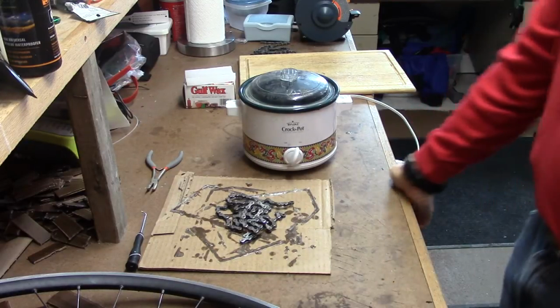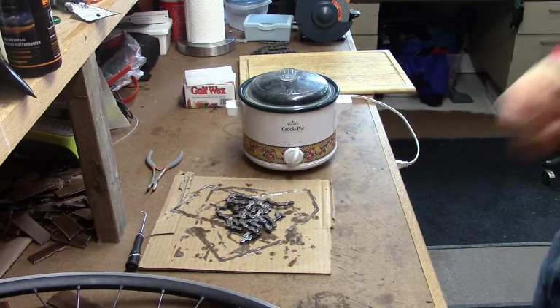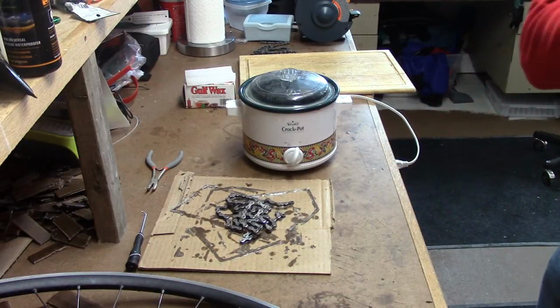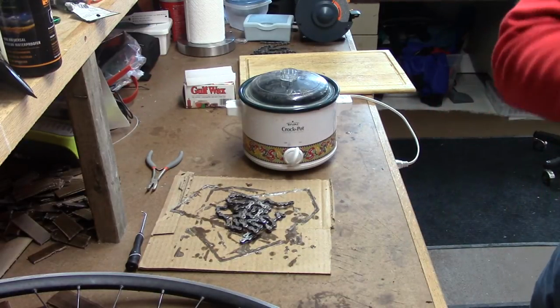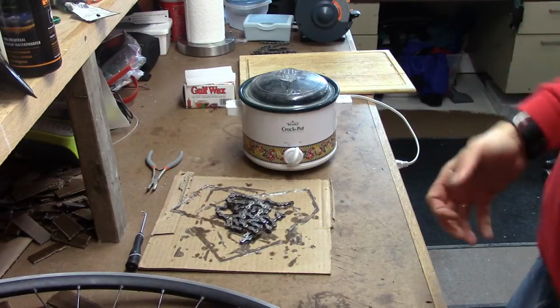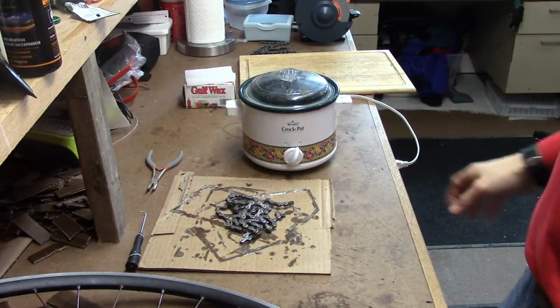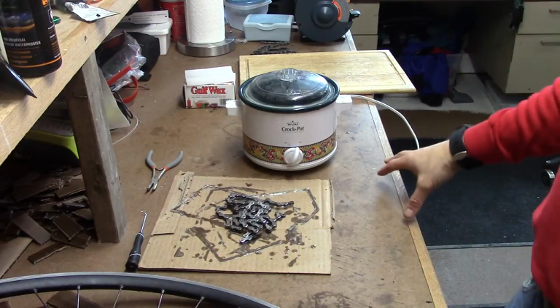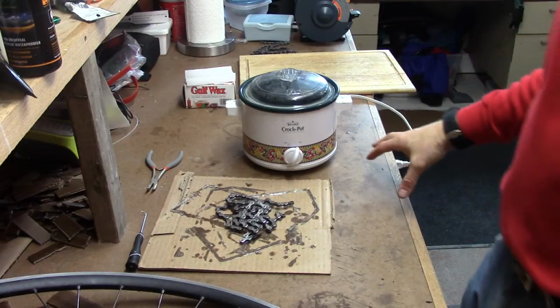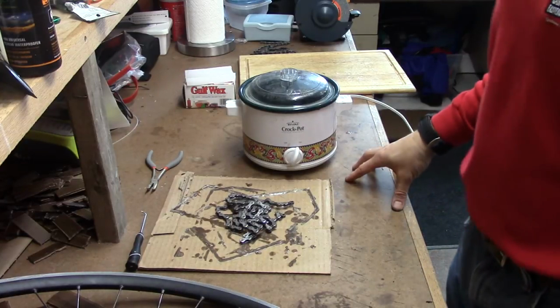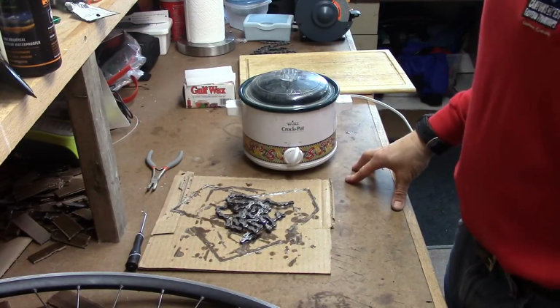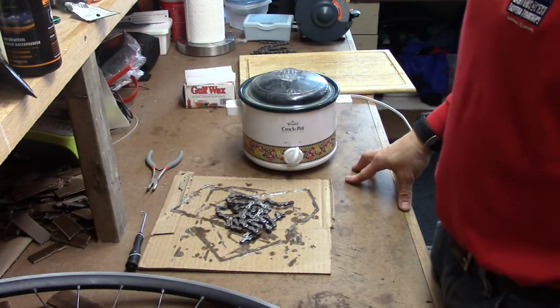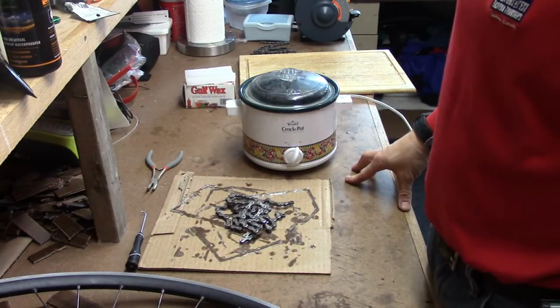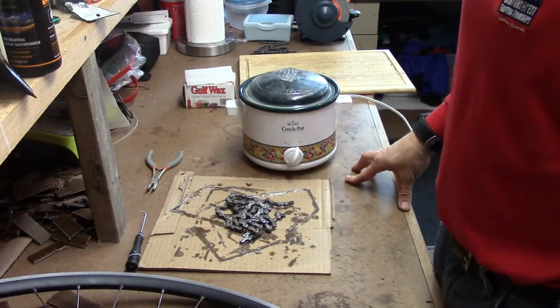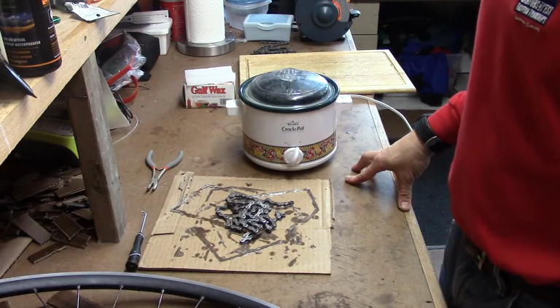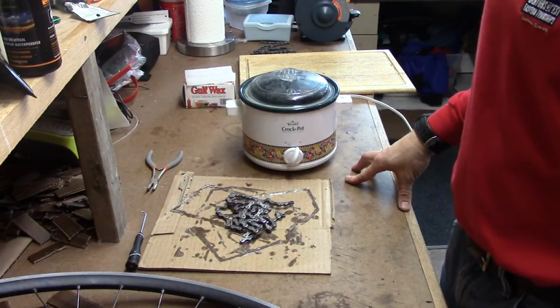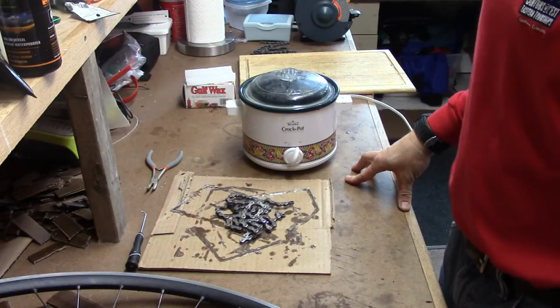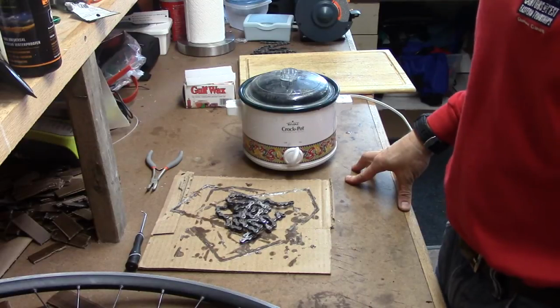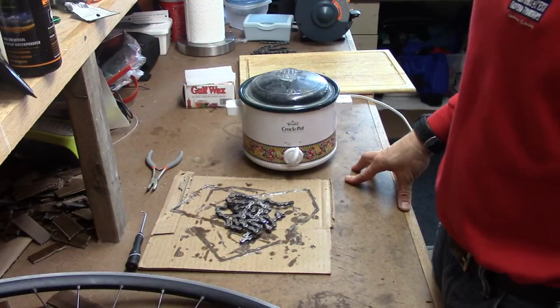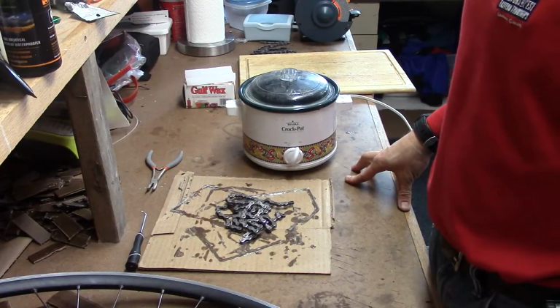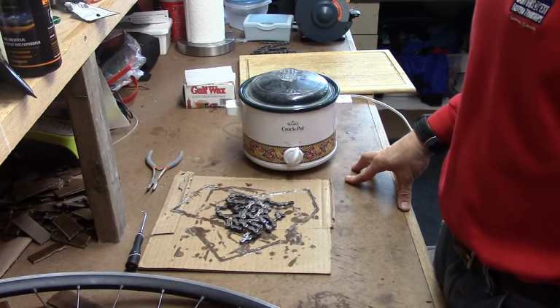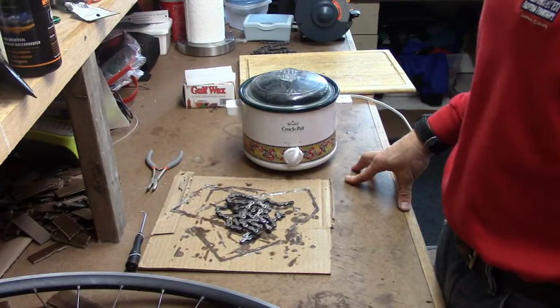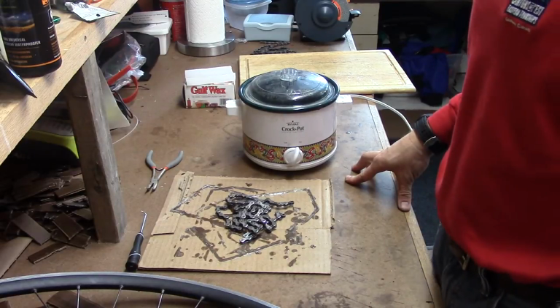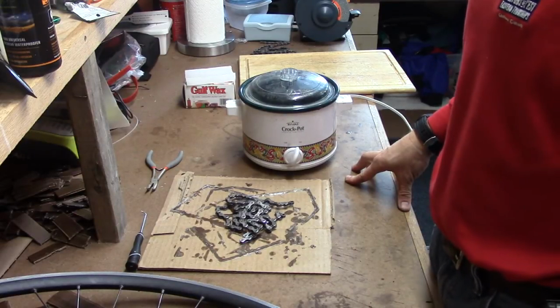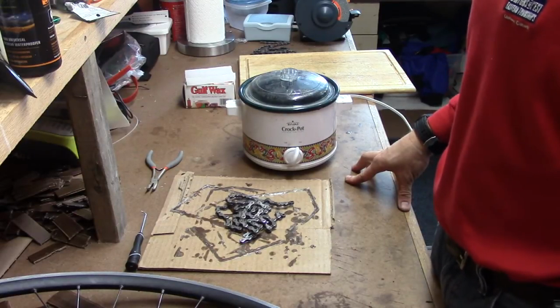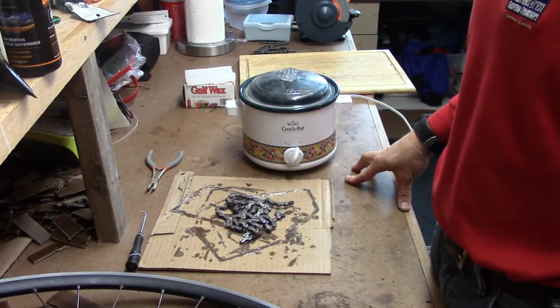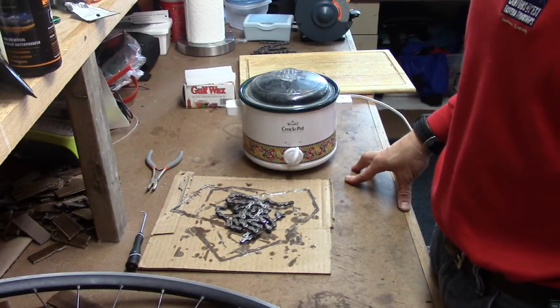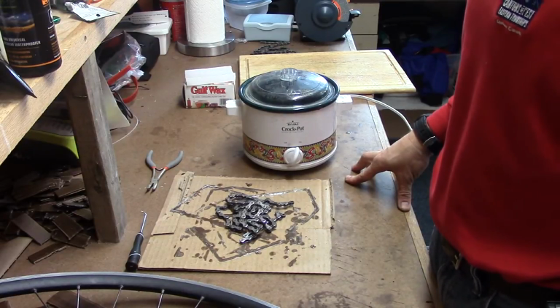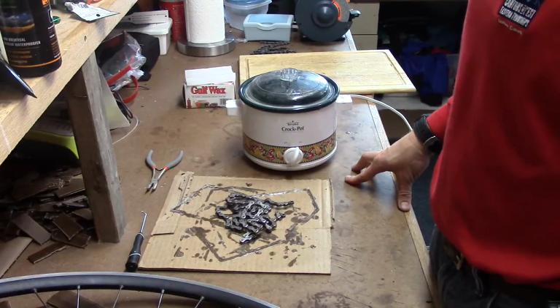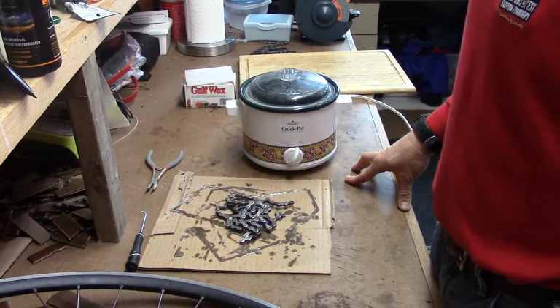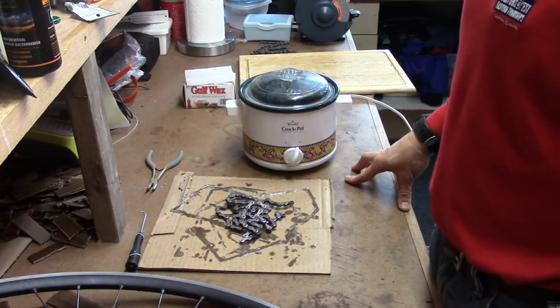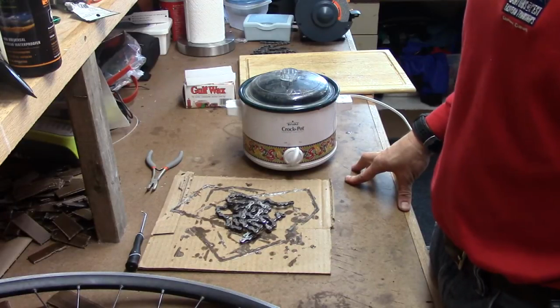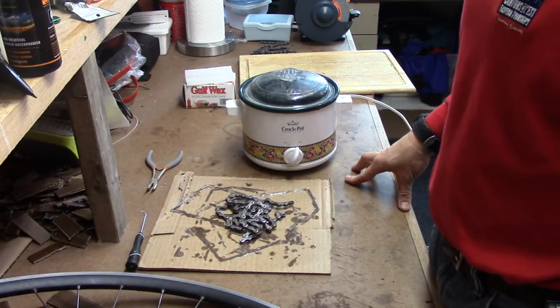Very few people know that paraffin is actually one of the best bike chain lubricants you can get. It is higher efficiency — it provides less friction than most of the expensive bike lubes you can get — and it lasts a whole lot longer.